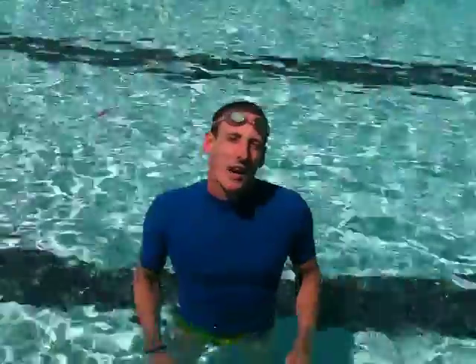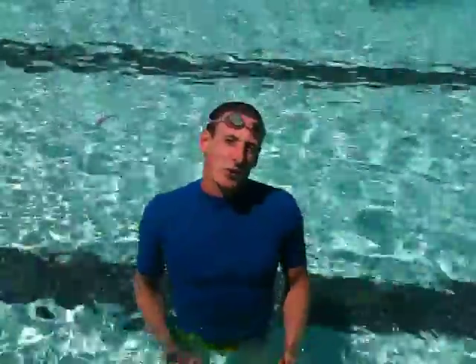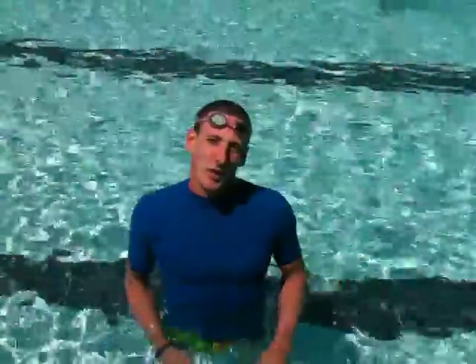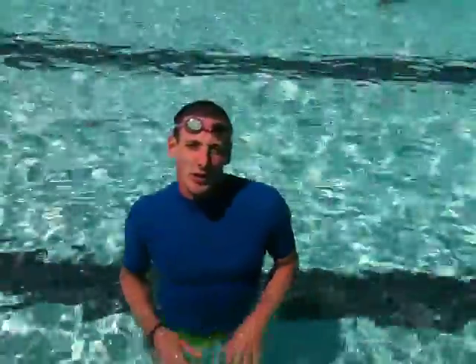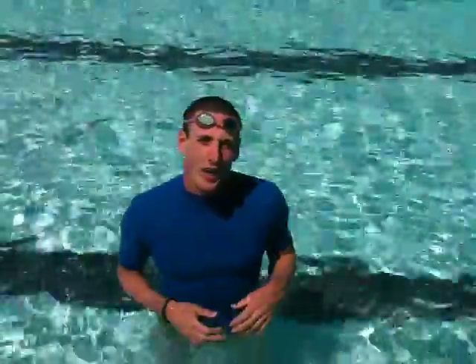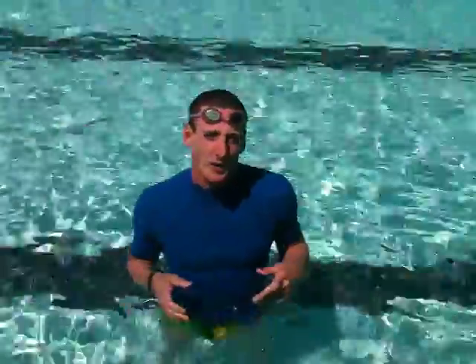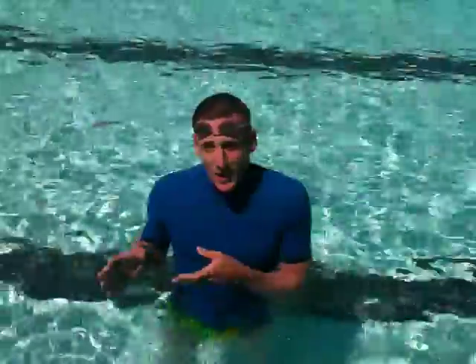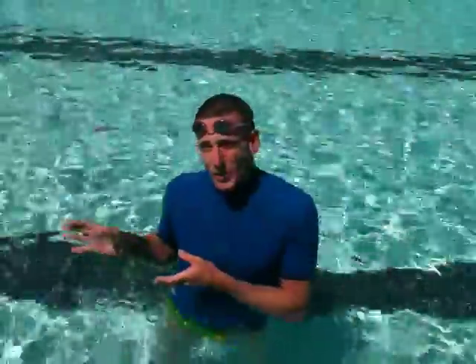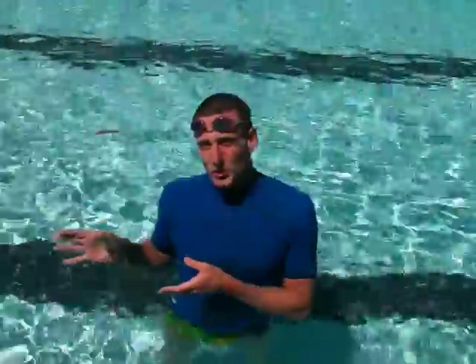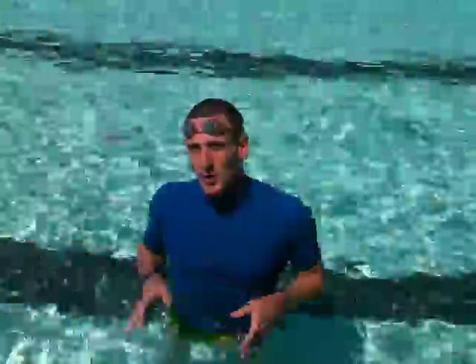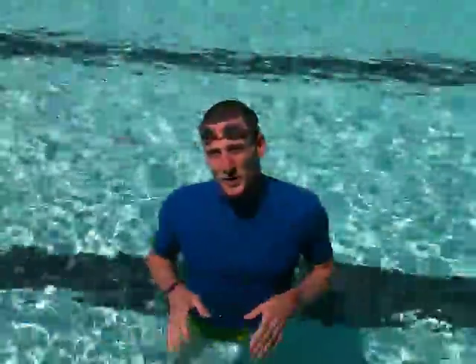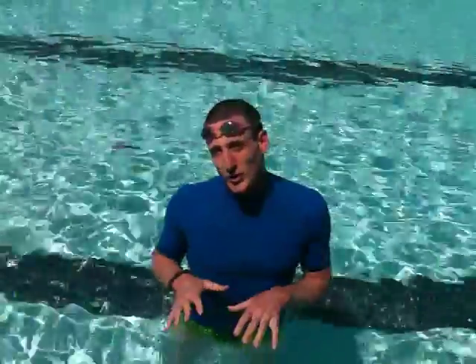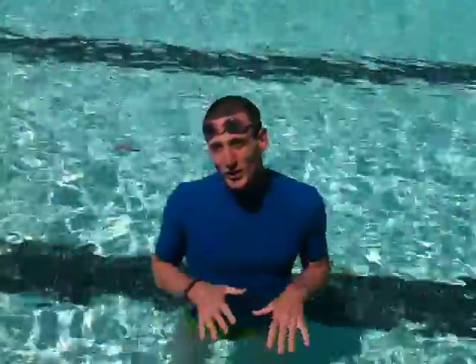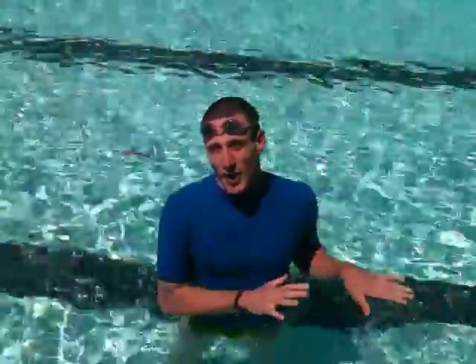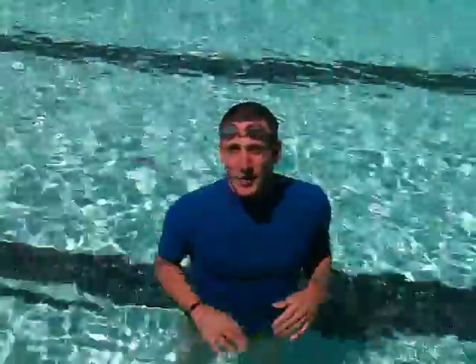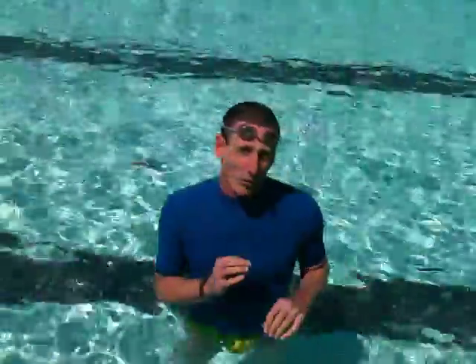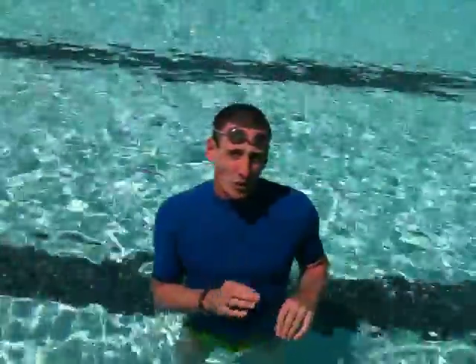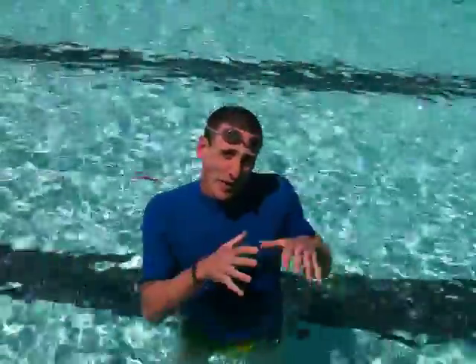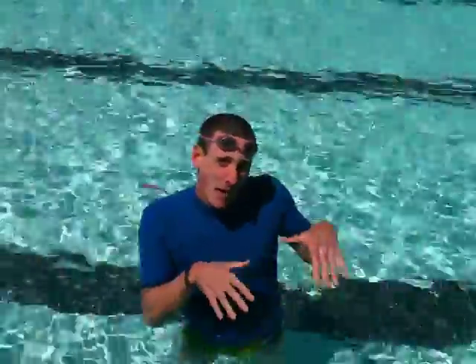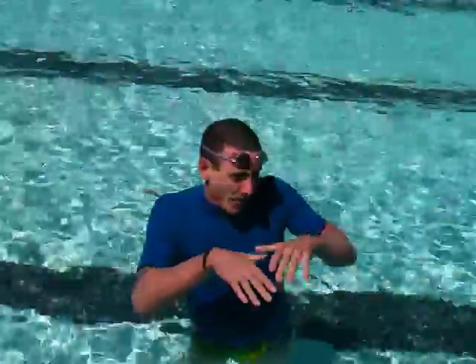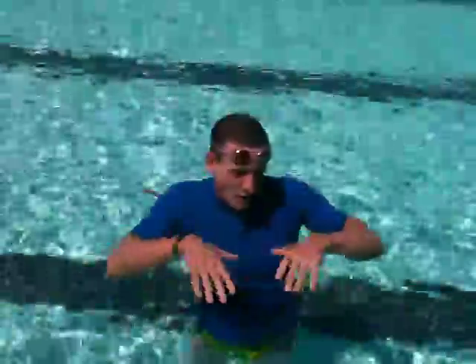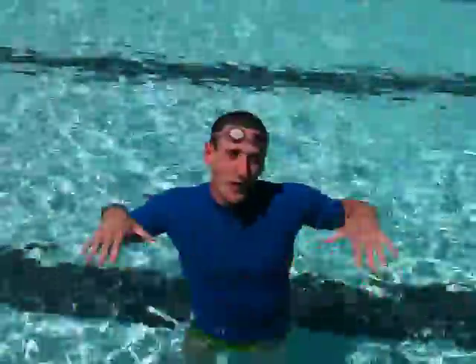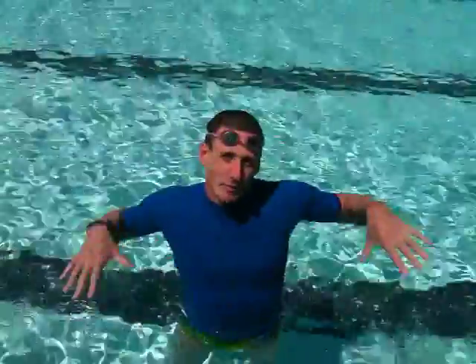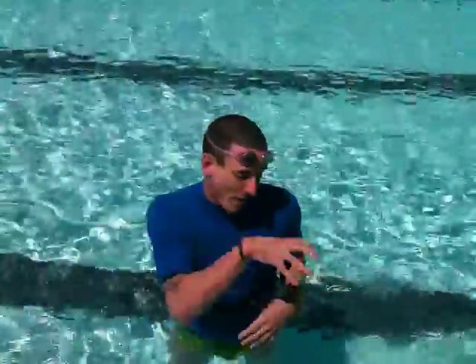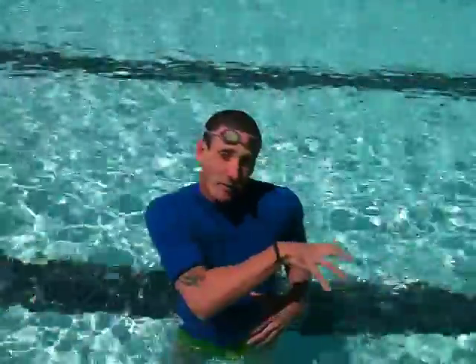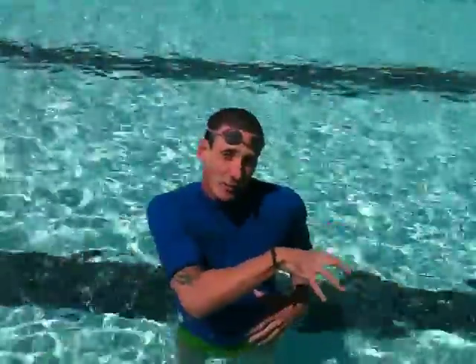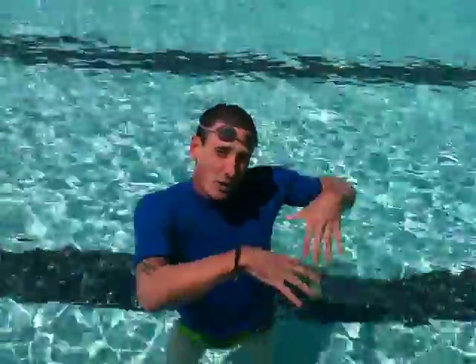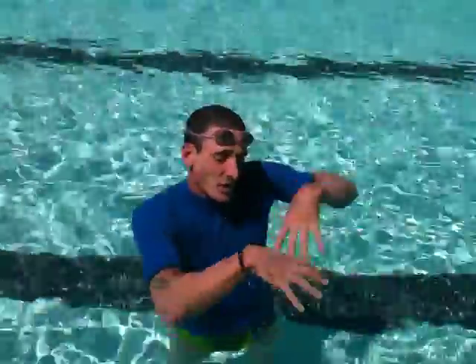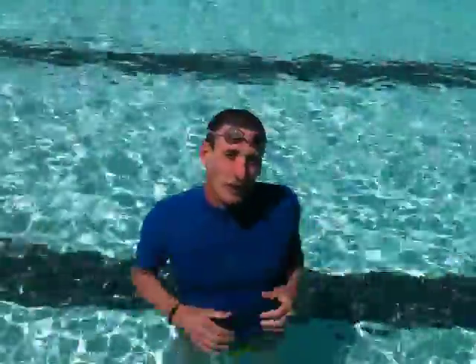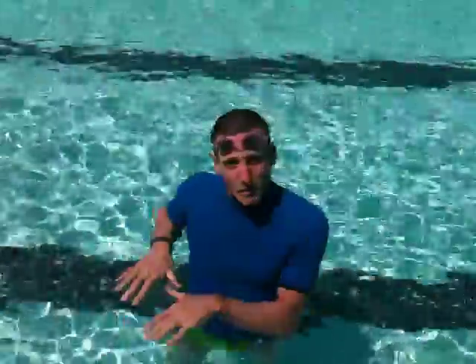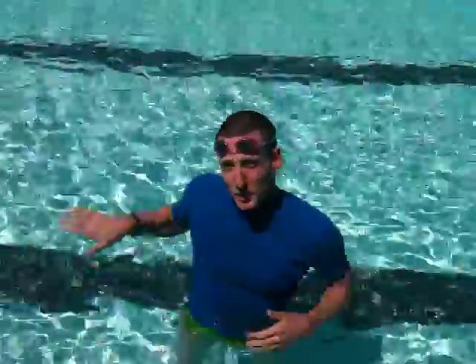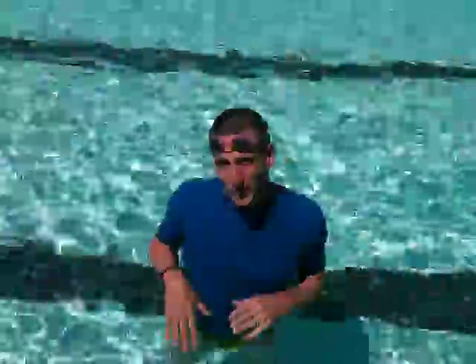Hi, I'm Drew with UCLA Recreation and Quixotic Racing. What I'm going to demonstrate is one-arm freestyle, with the snorkel and without. When I'm wearing the snorkel, it allows my body to have that nice neutral alignment. So the back of my head should be exposed, shoulder blades, butt and soles of my feet.